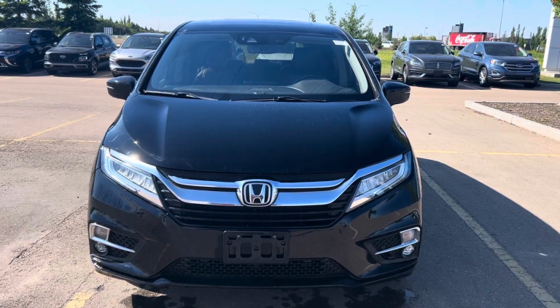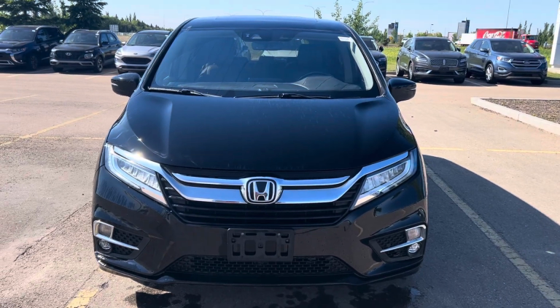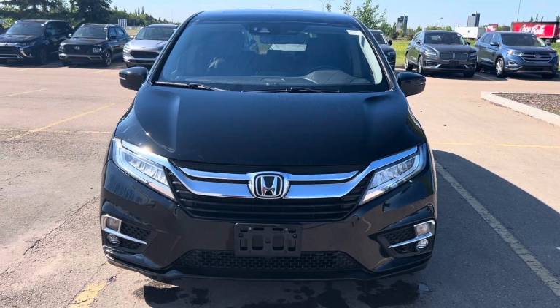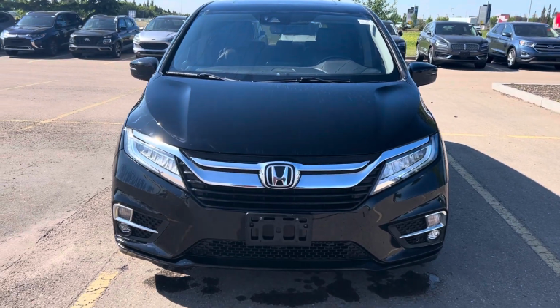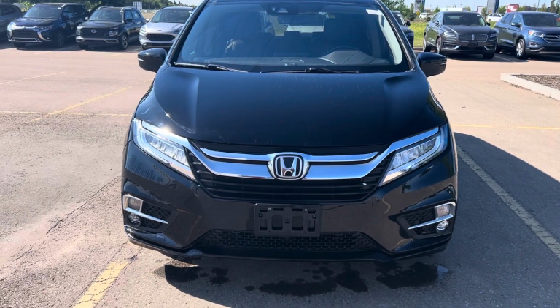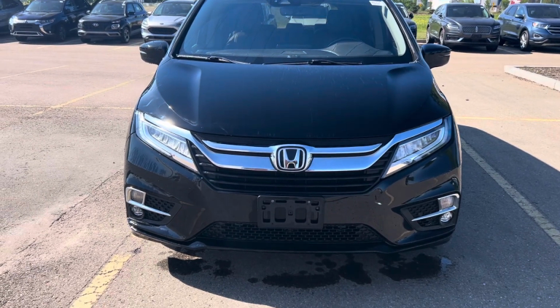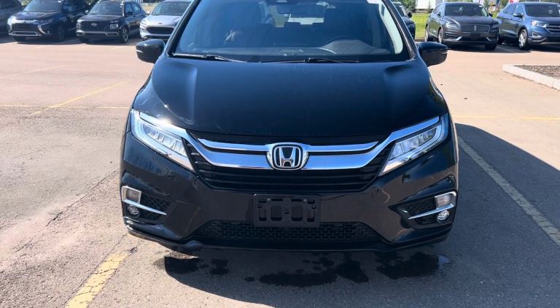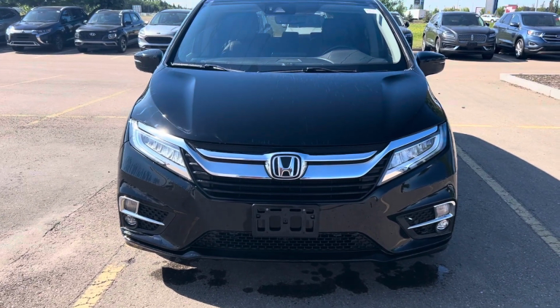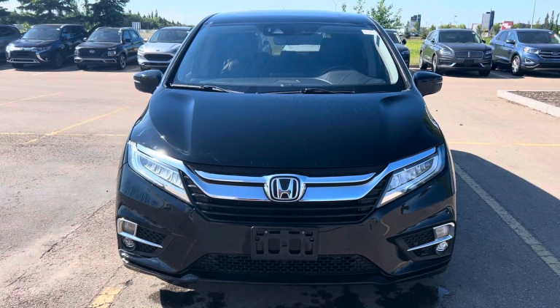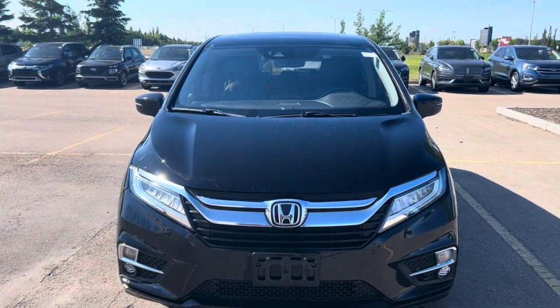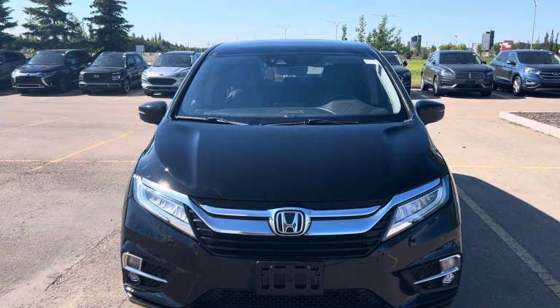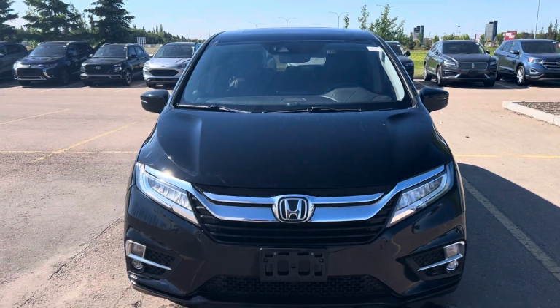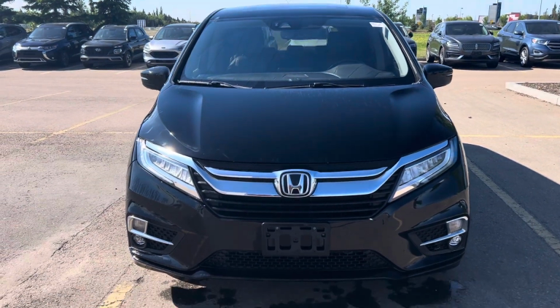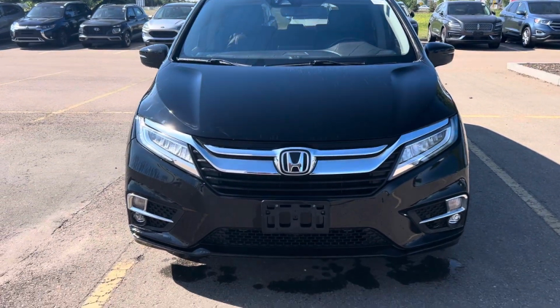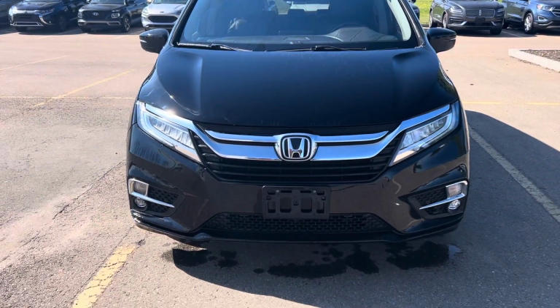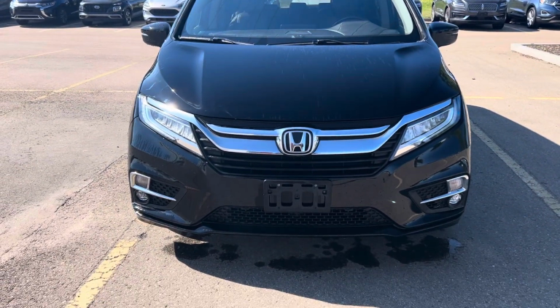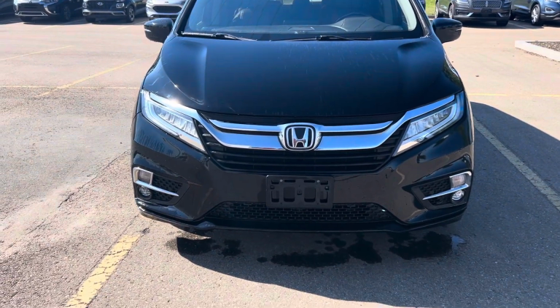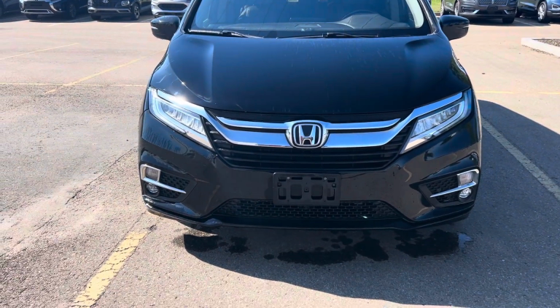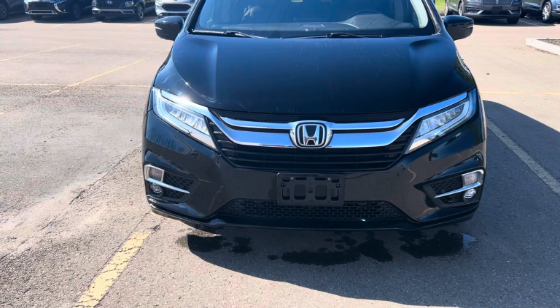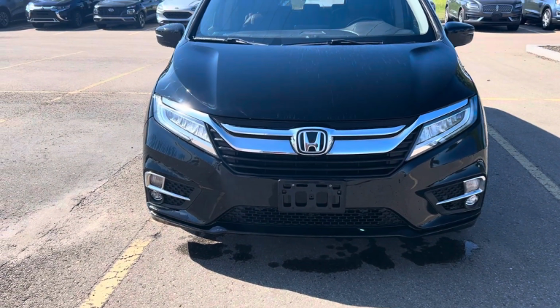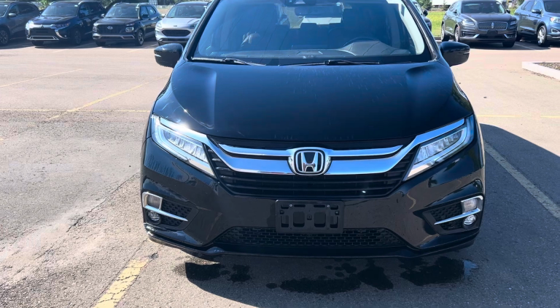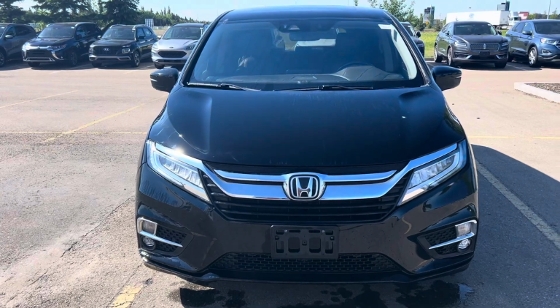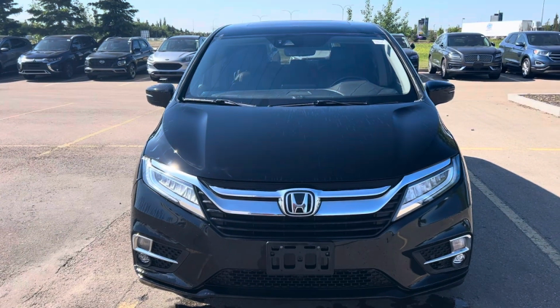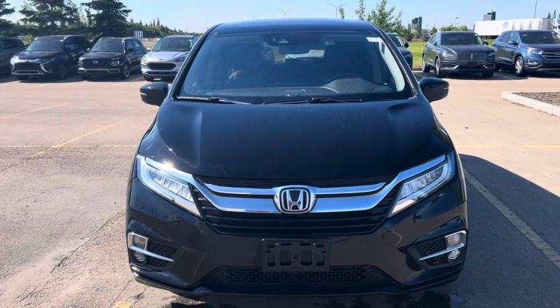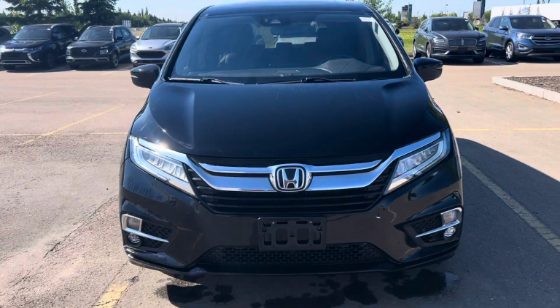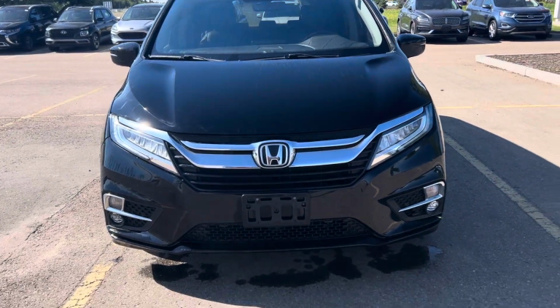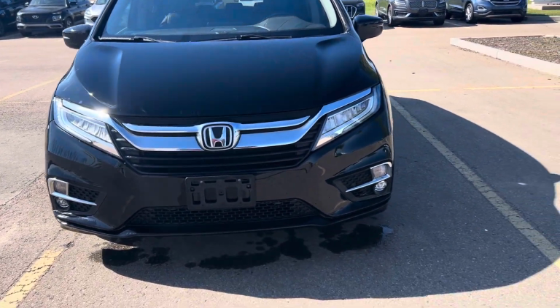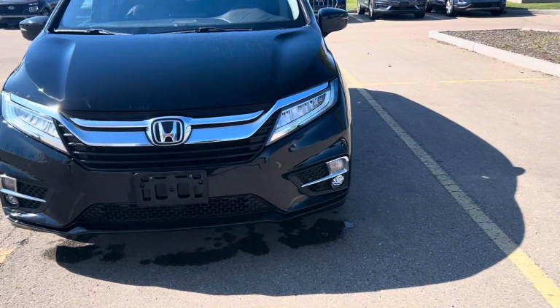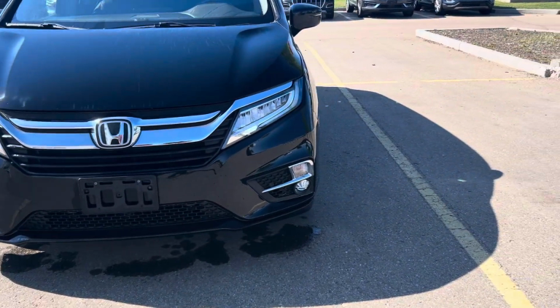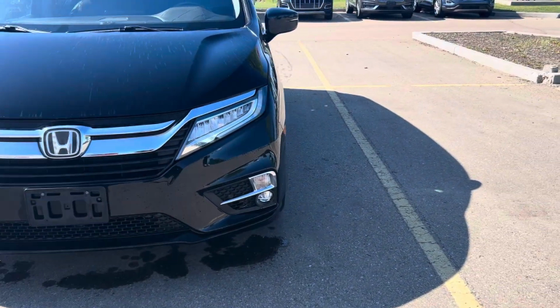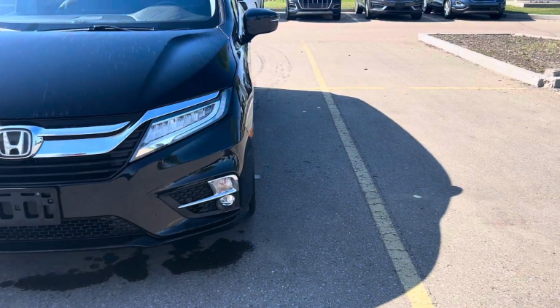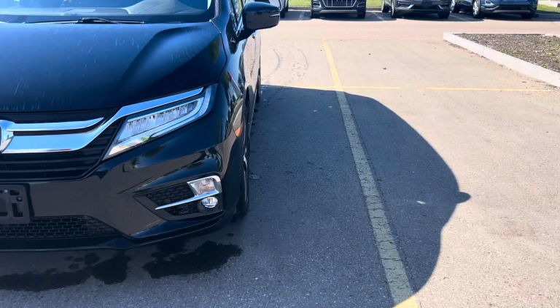Hi, this is Bob from St. Albert Honda. Wanted to do a quick walk-around video of this 2018 Honda Odyssey Touring. This one's got about 91,000 kilometers on it.